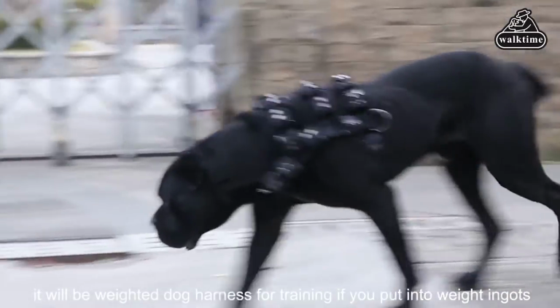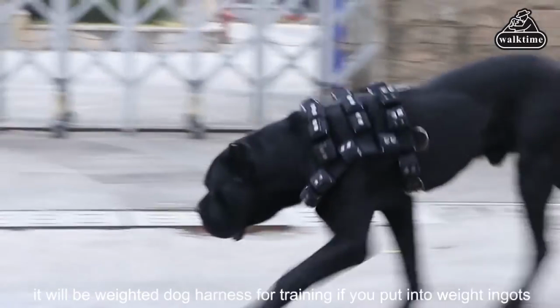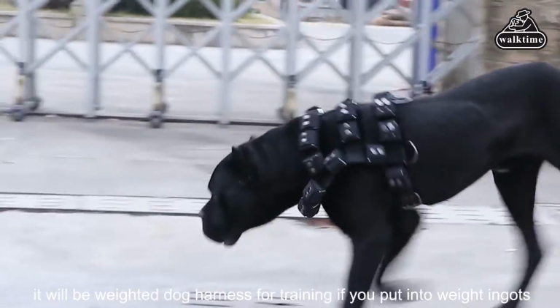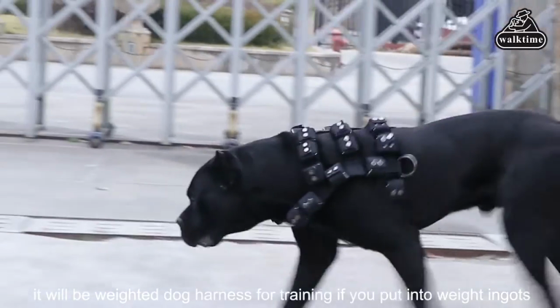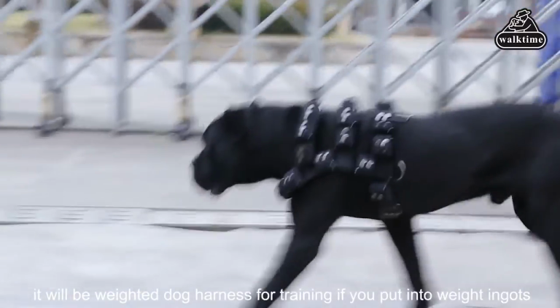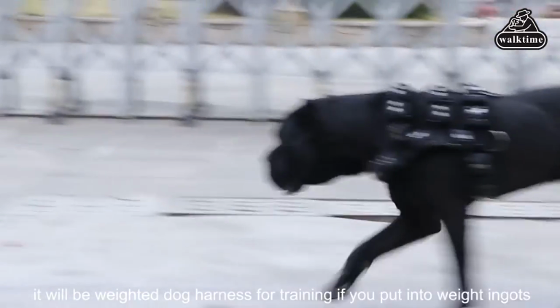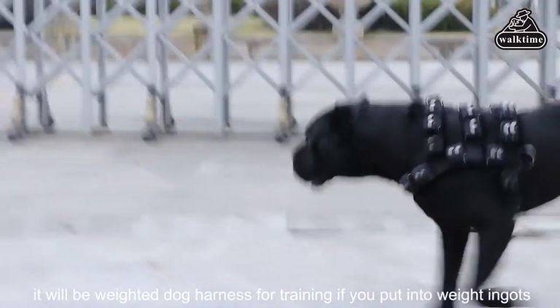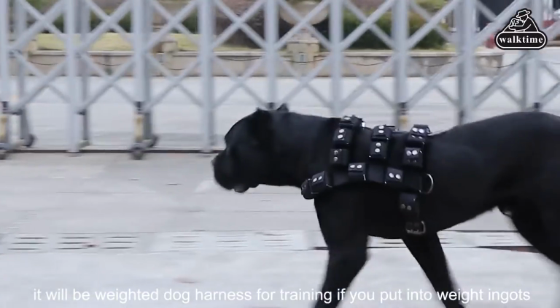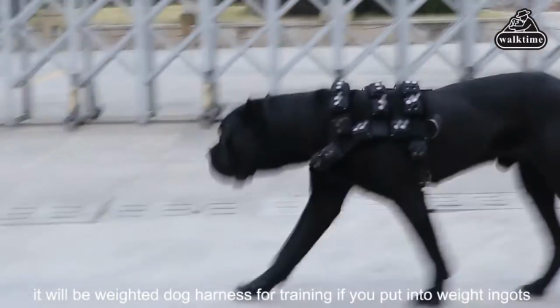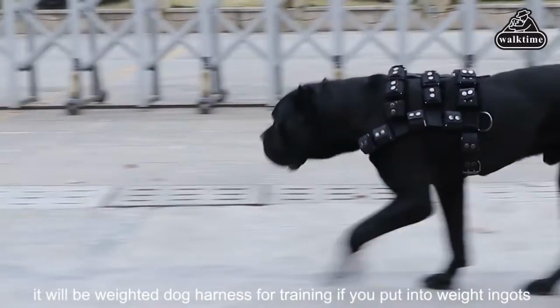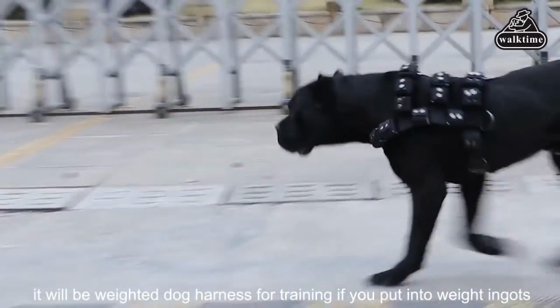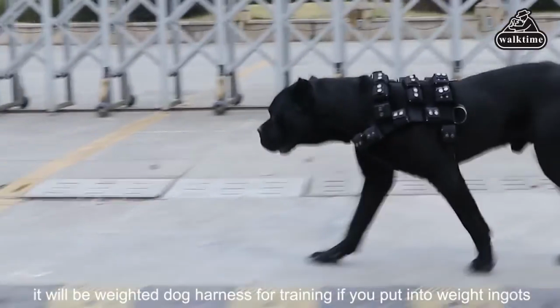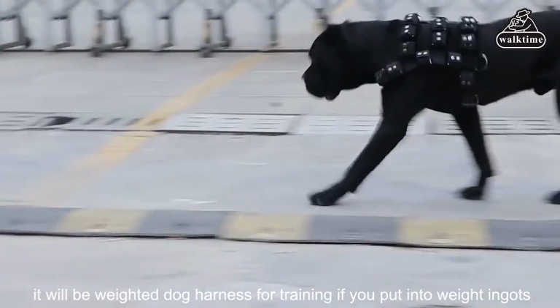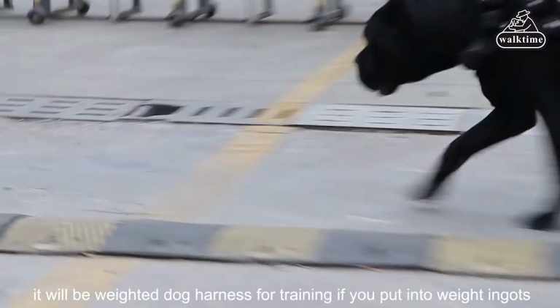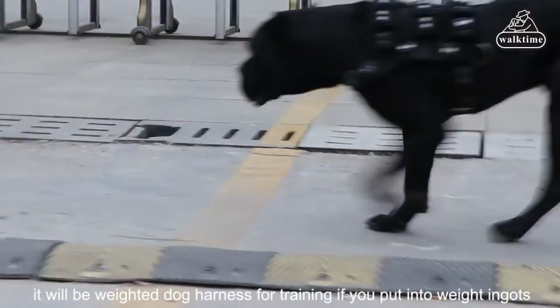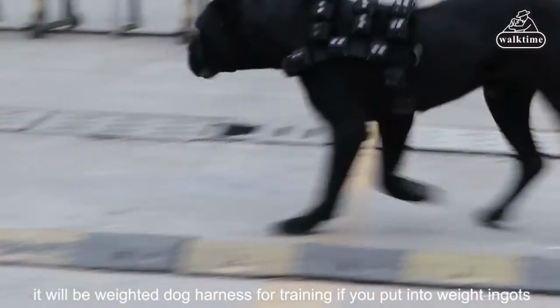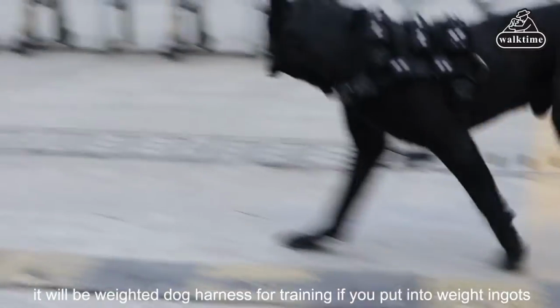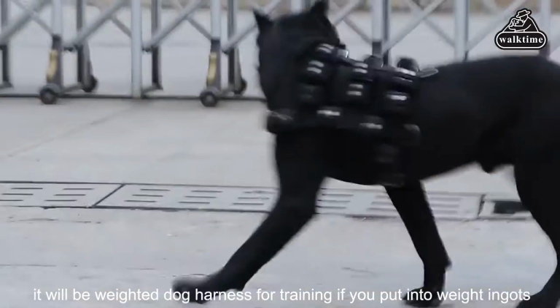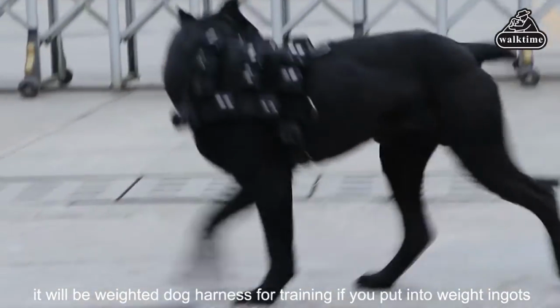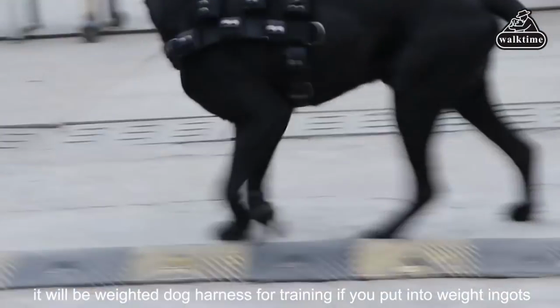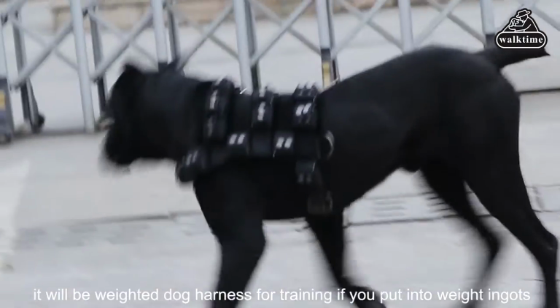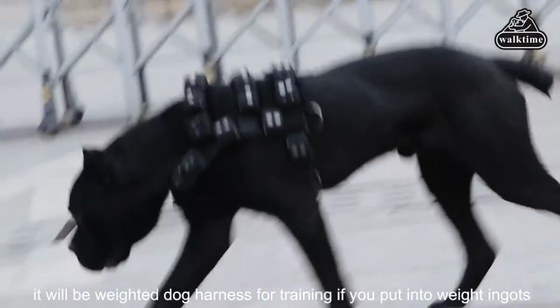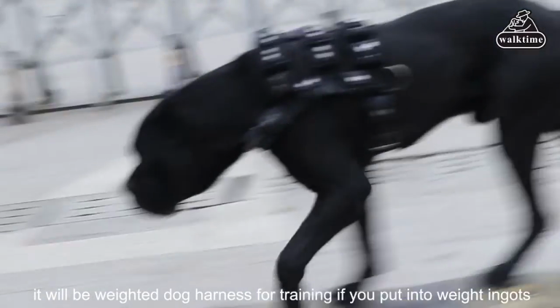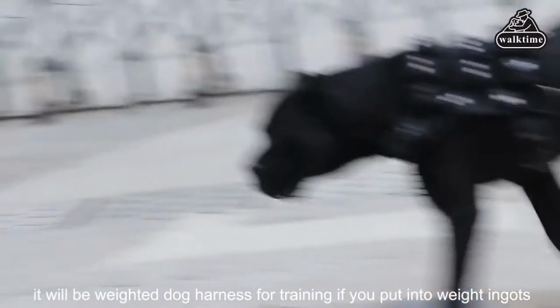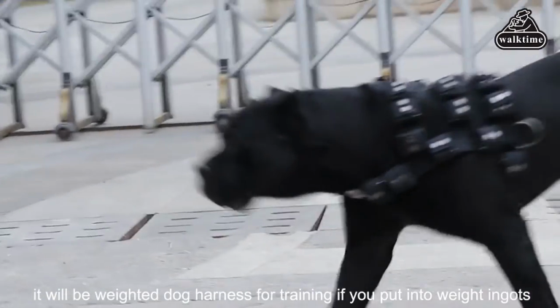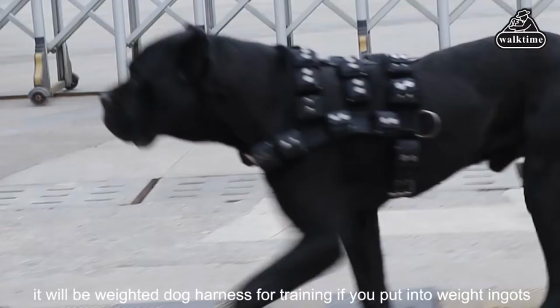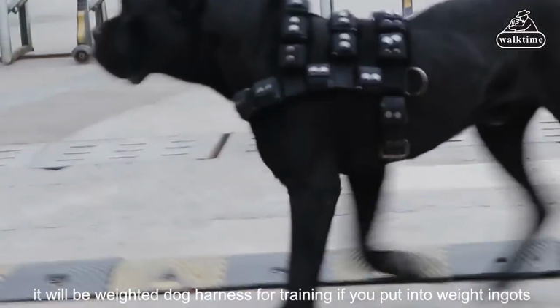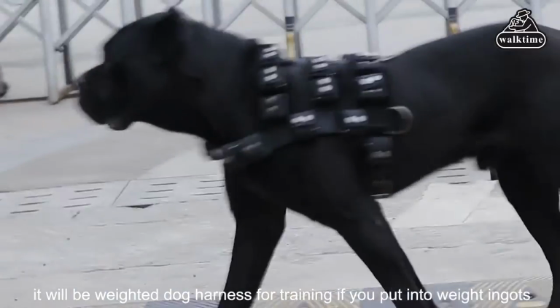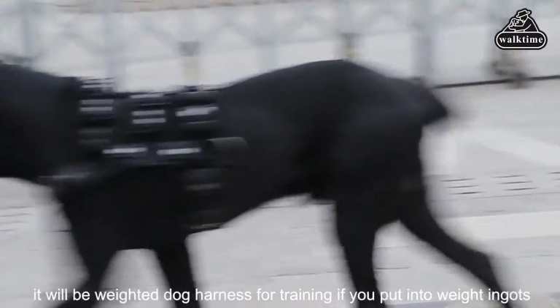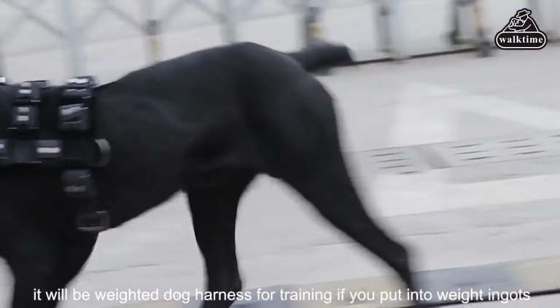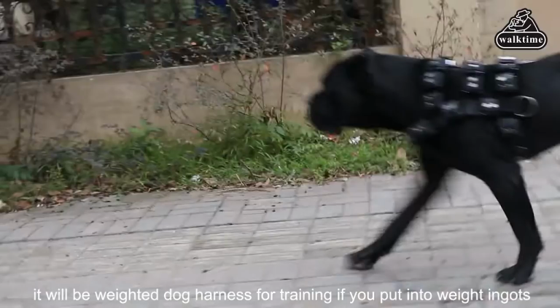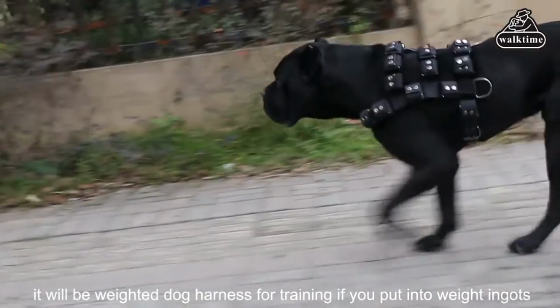If your town has a dog rally competition, after training with the Walk Time Weighted Dog Harness, your dog will perform well on the field. A healthy and powerful dog will attract more people's attention.